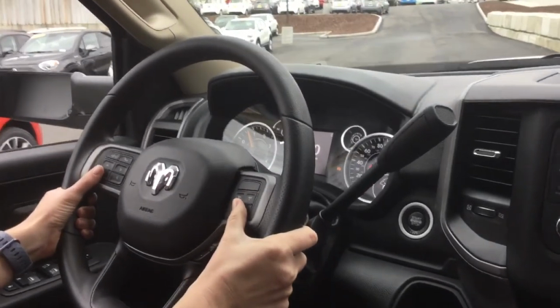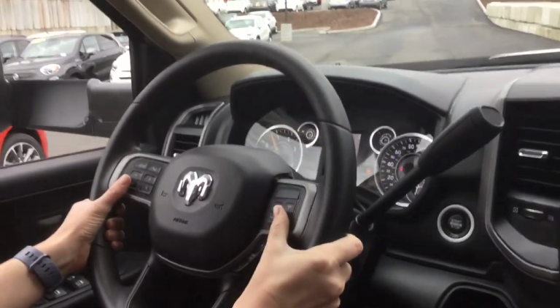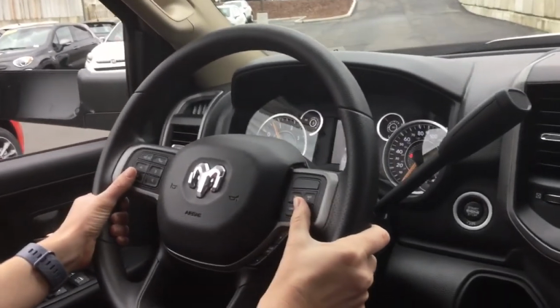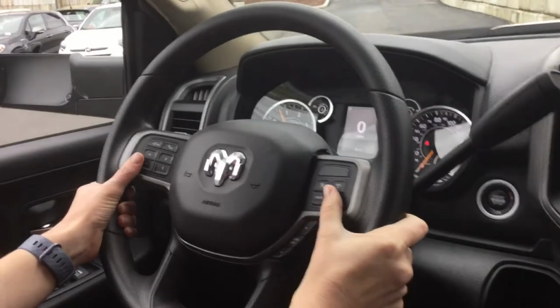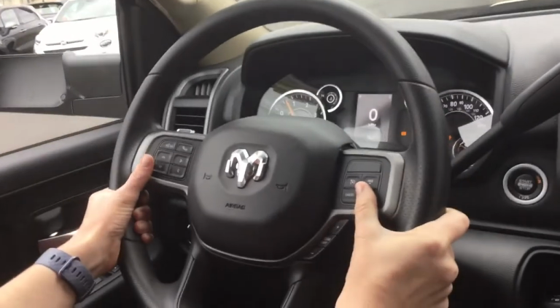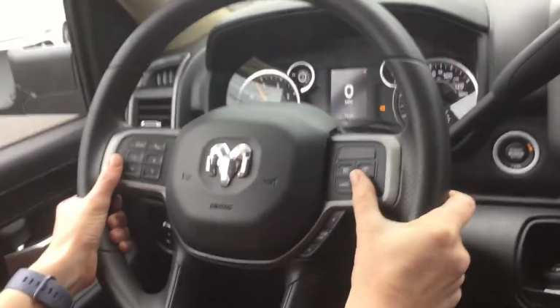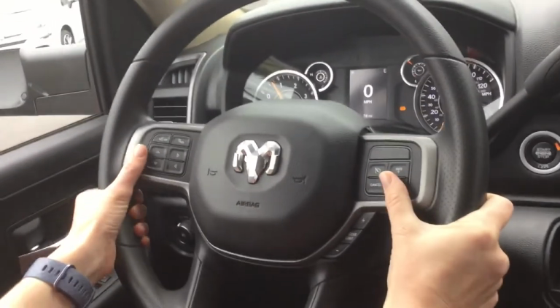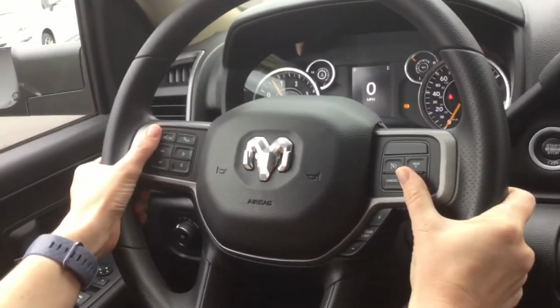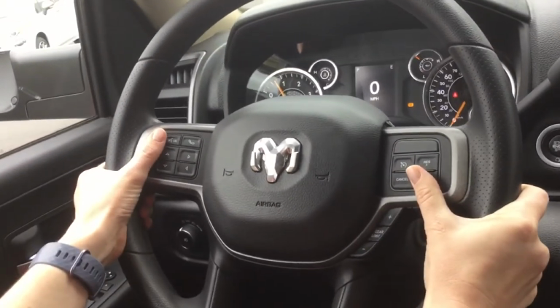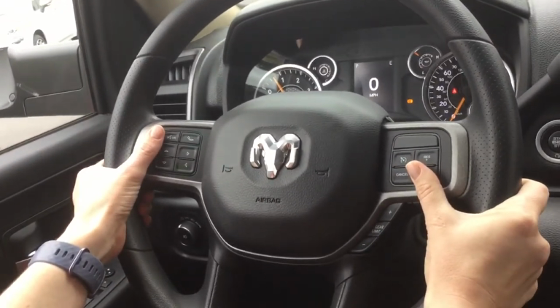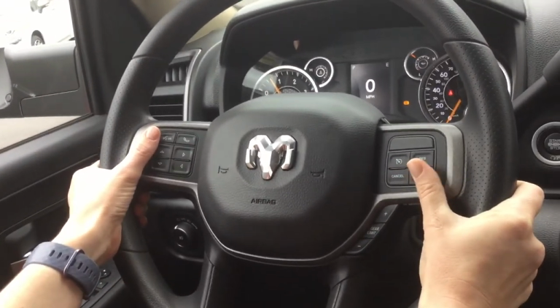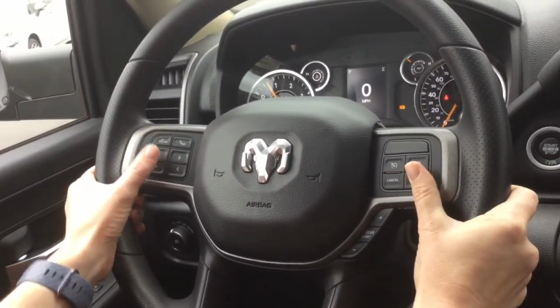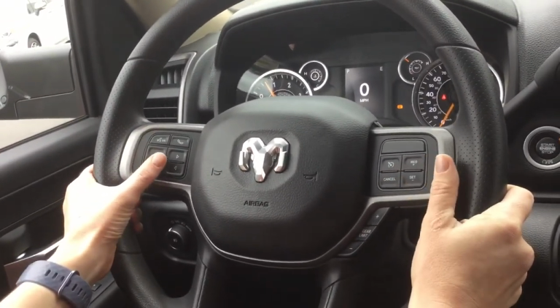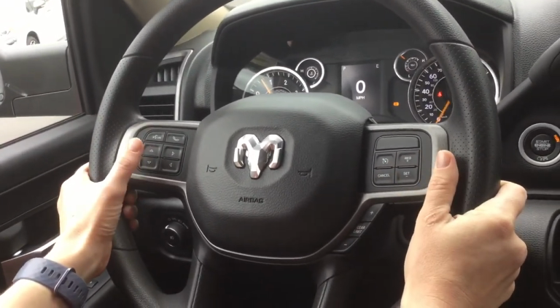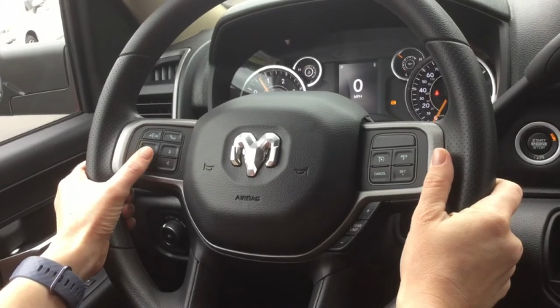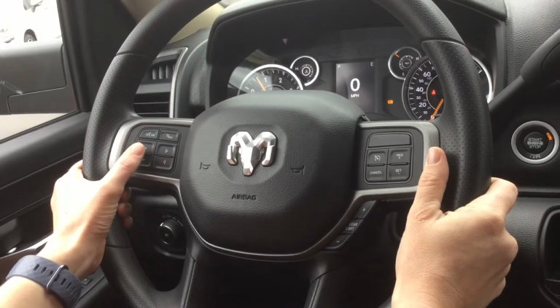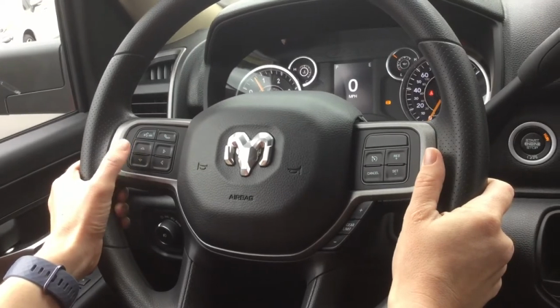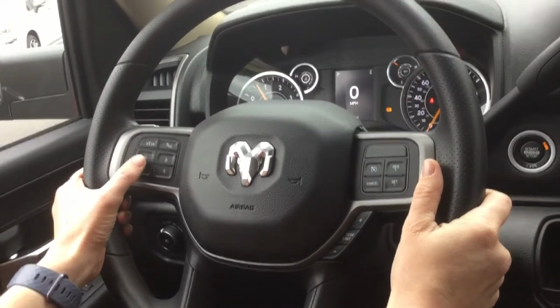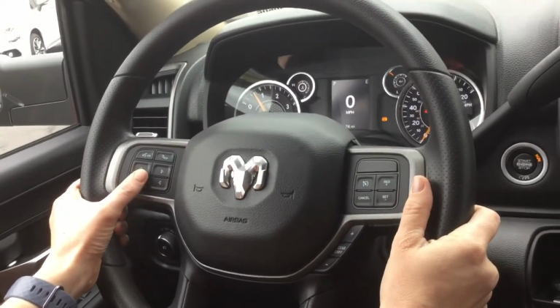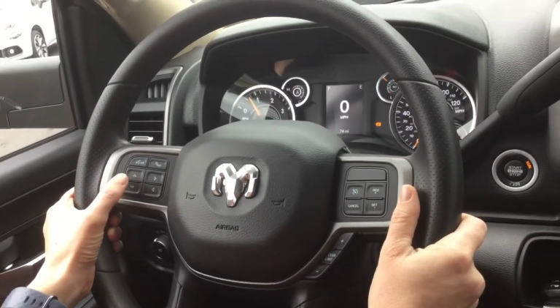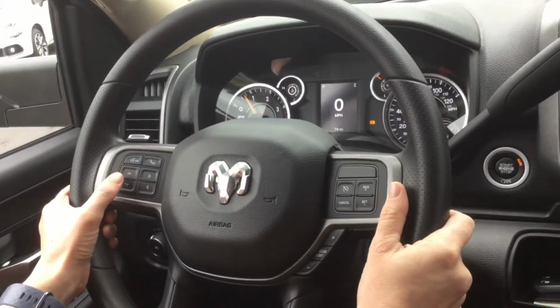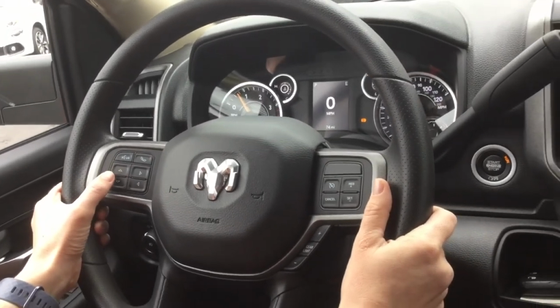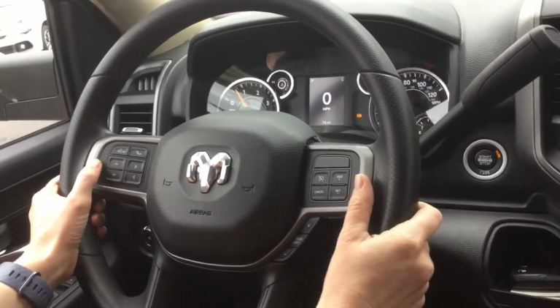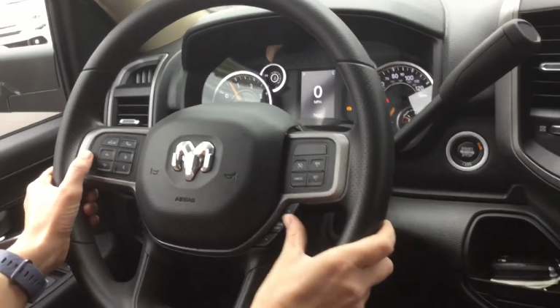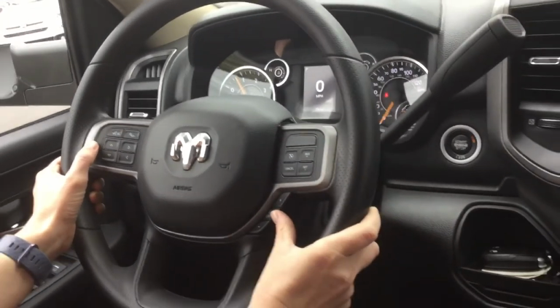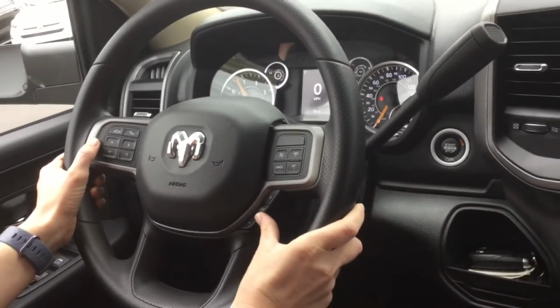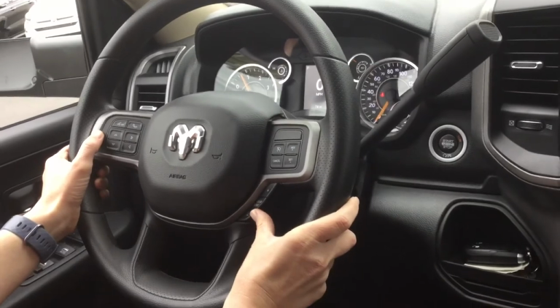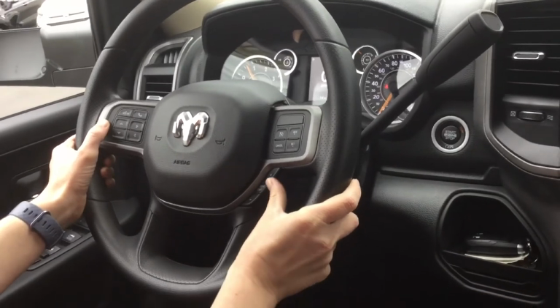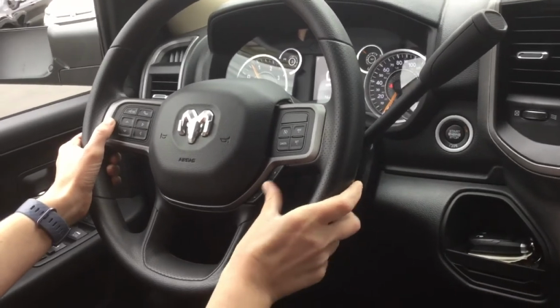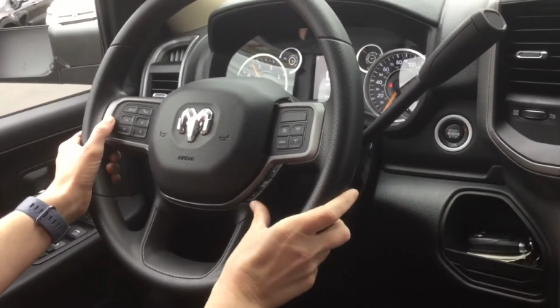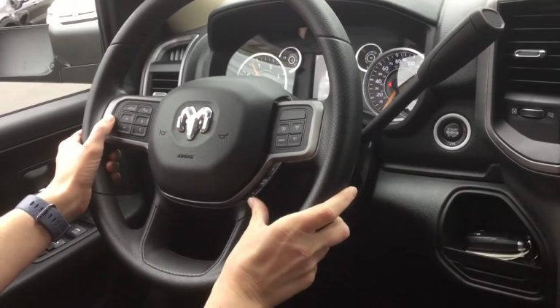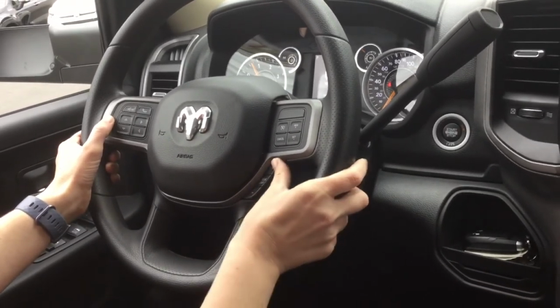You have your cruise control on your right, Bluetooth on your left, and your dashboard controls right beneath your Bluetooth. Transmission gears are right here, all at the touch of a thumb.